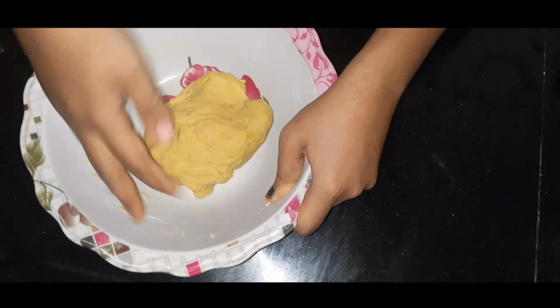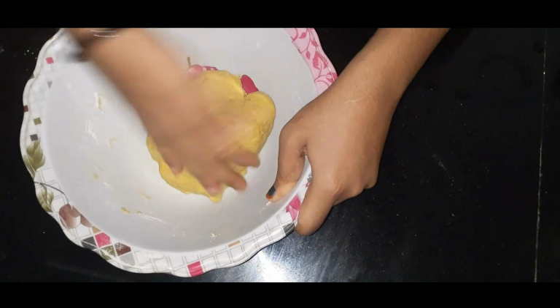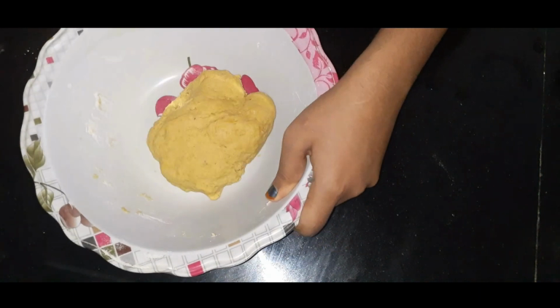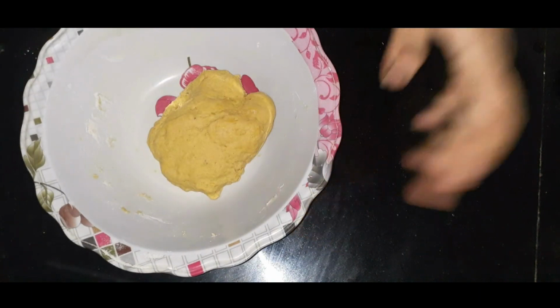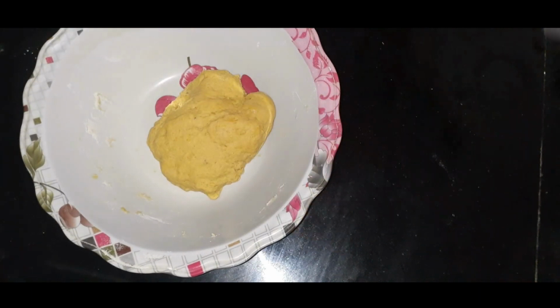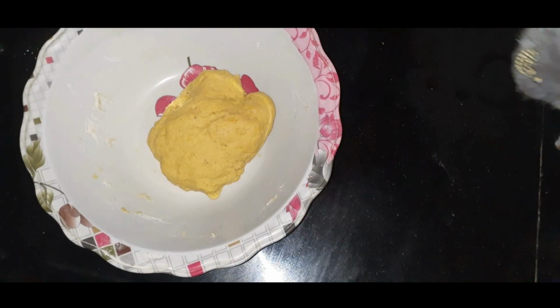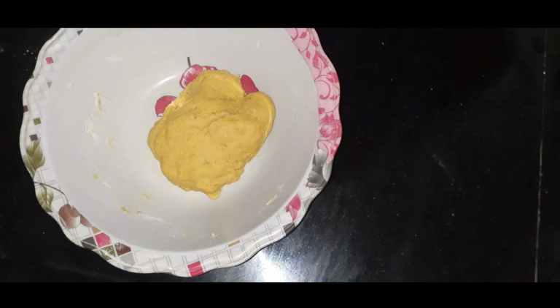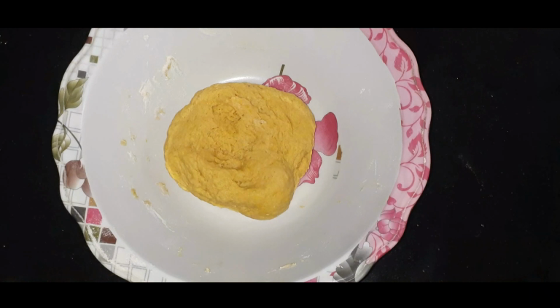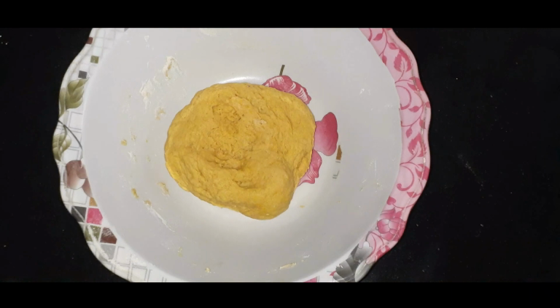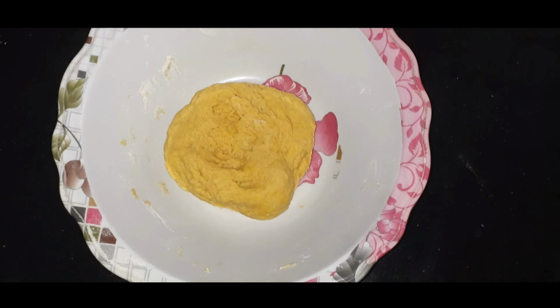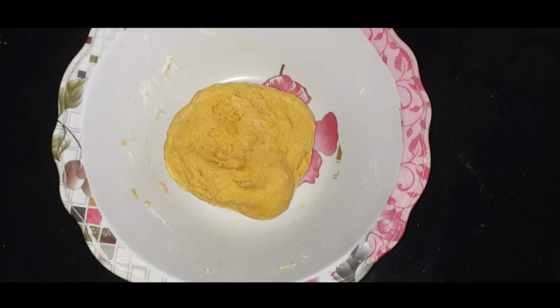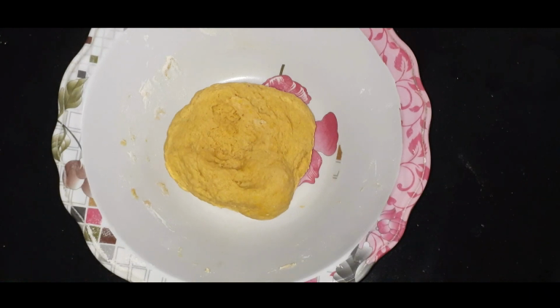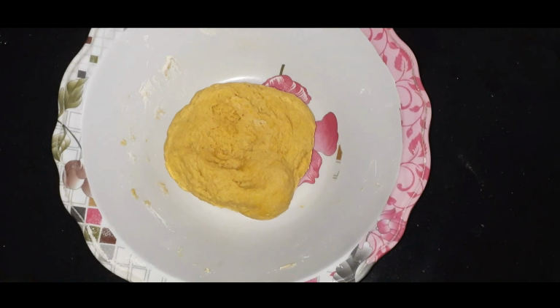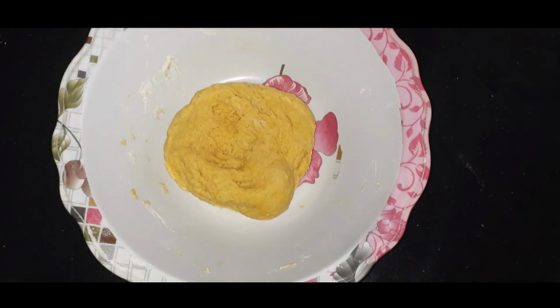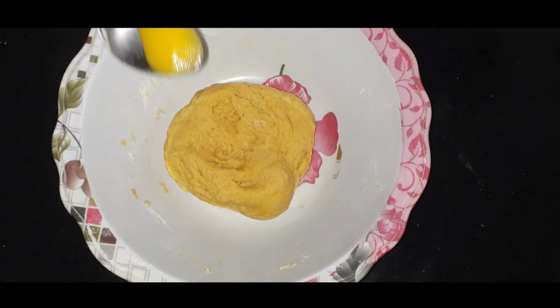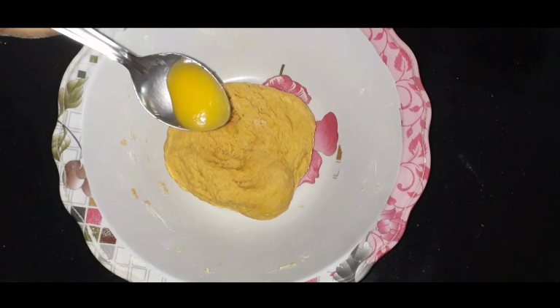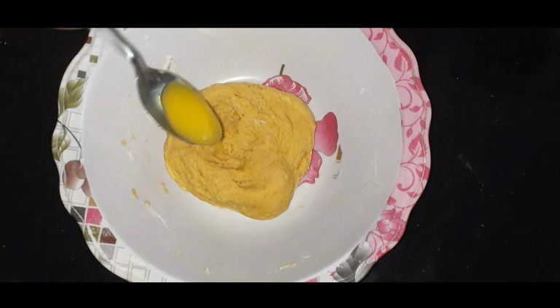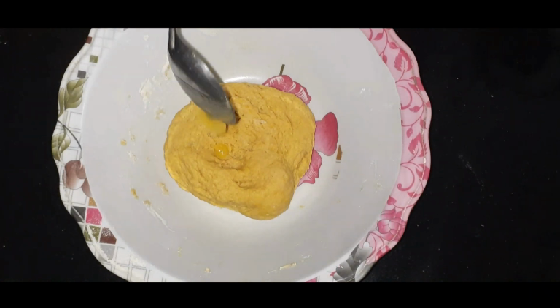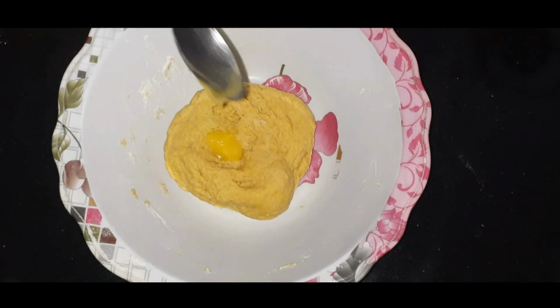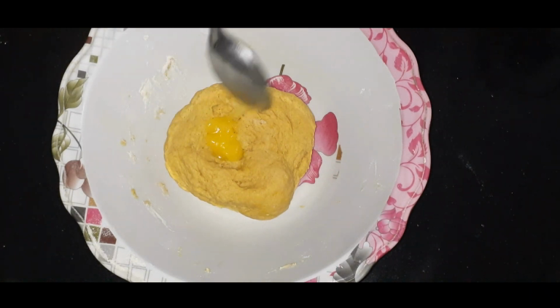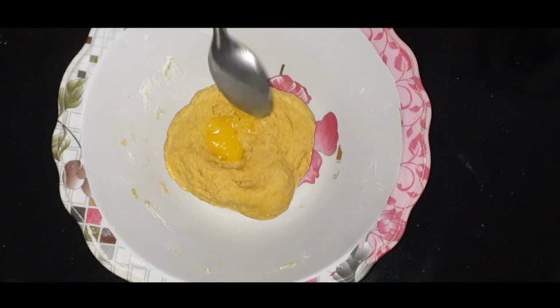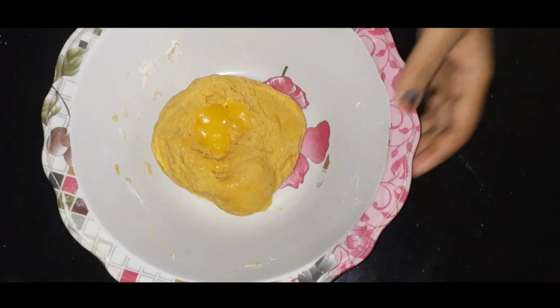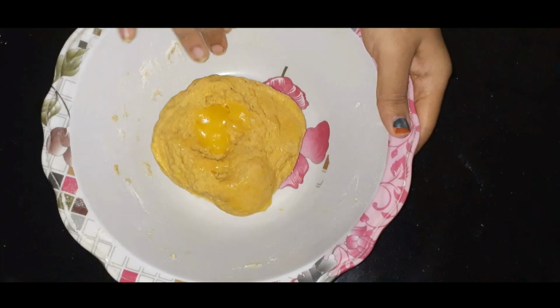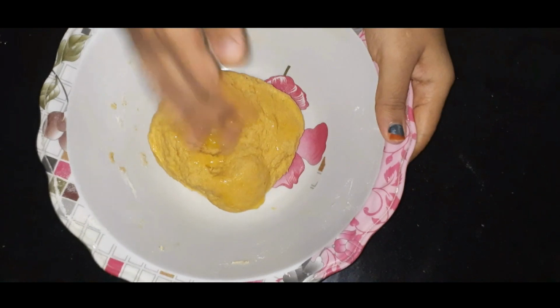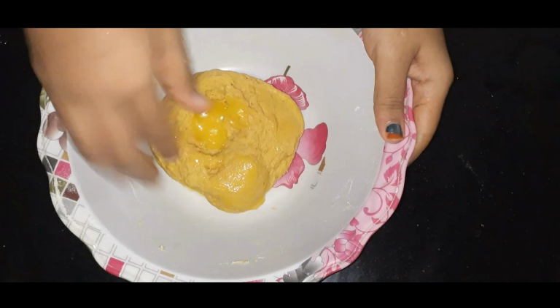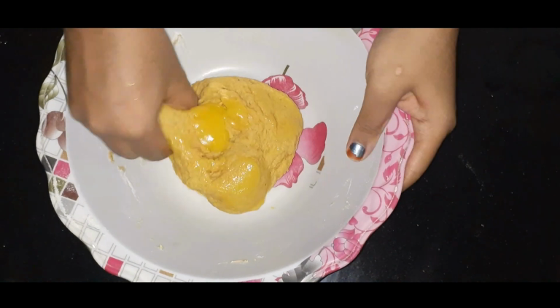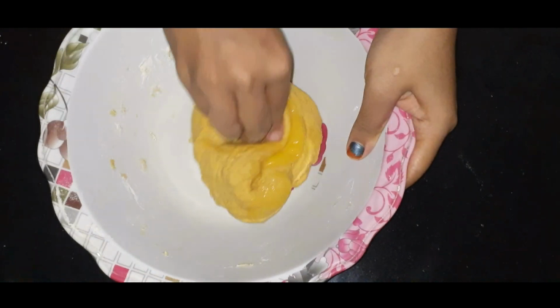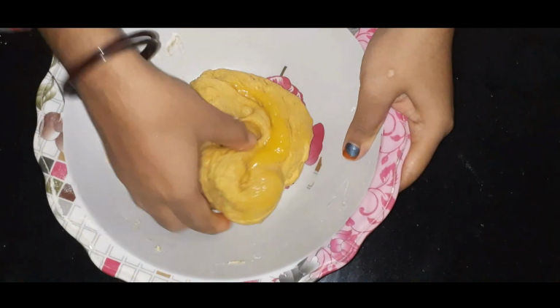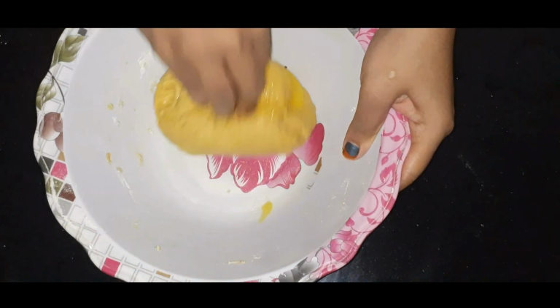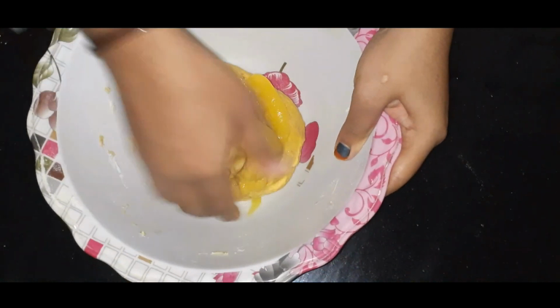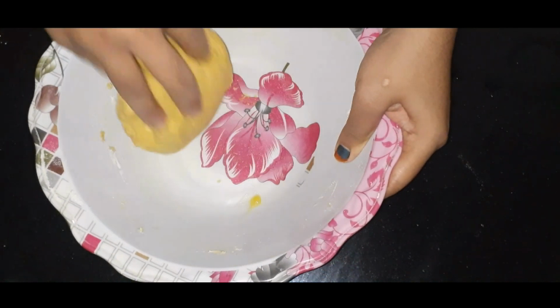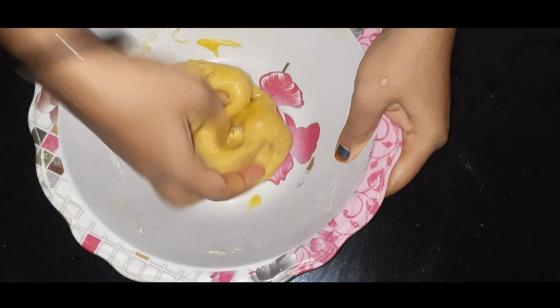Add water and 10 teaspoons of salt into the water. Mix in all the salt with the water as well.